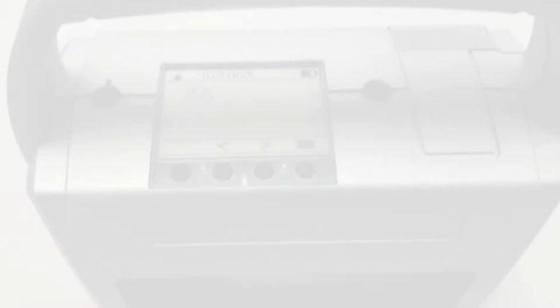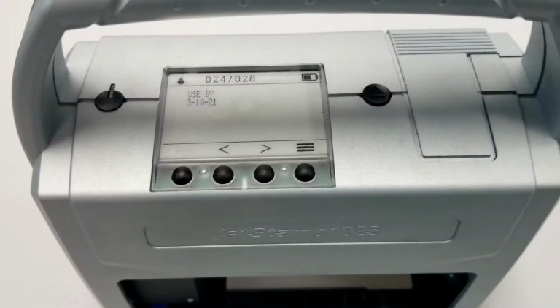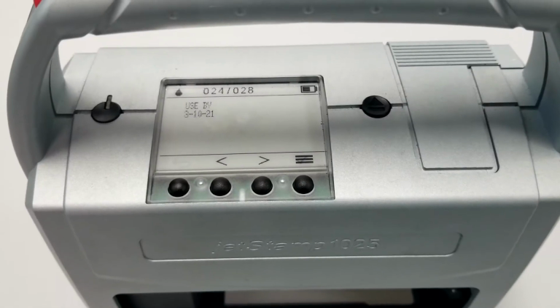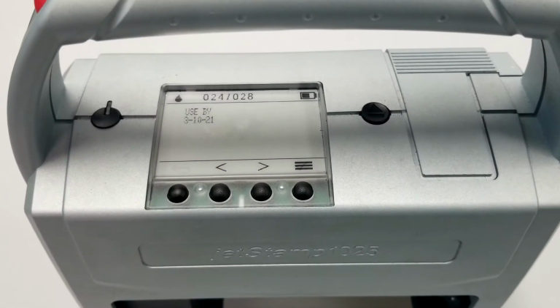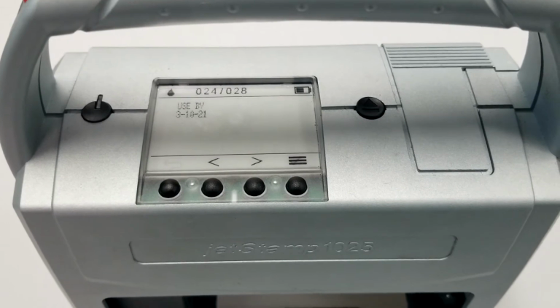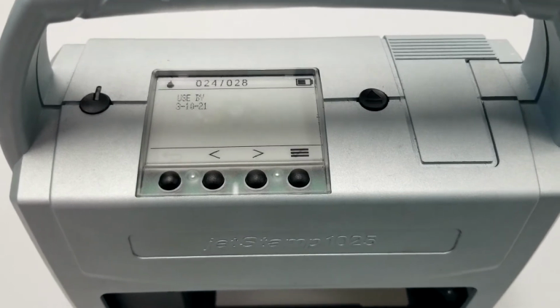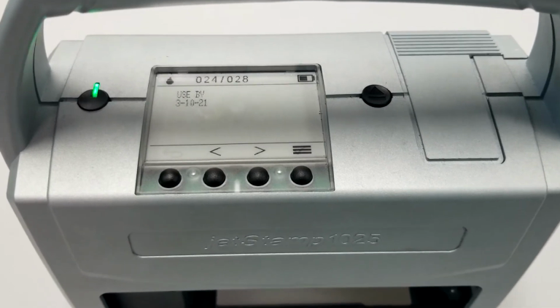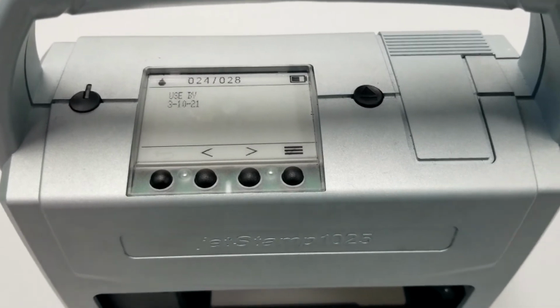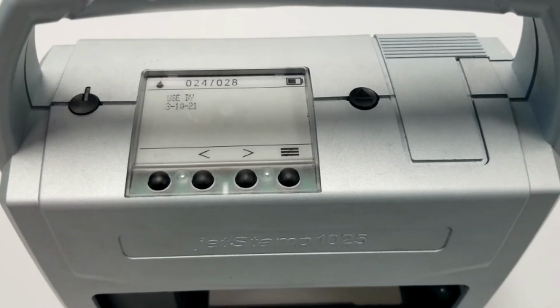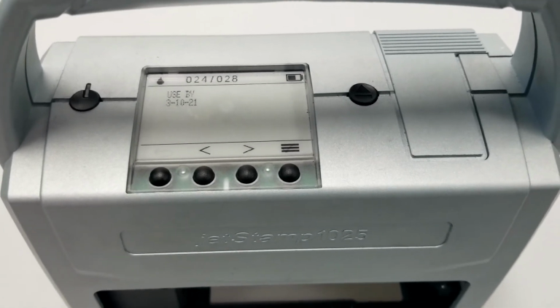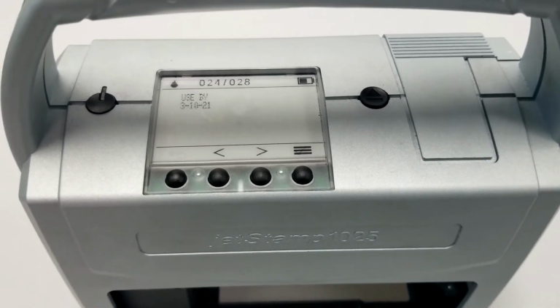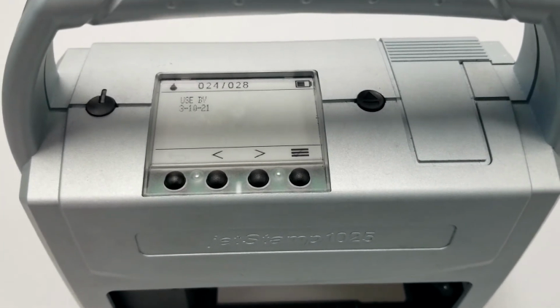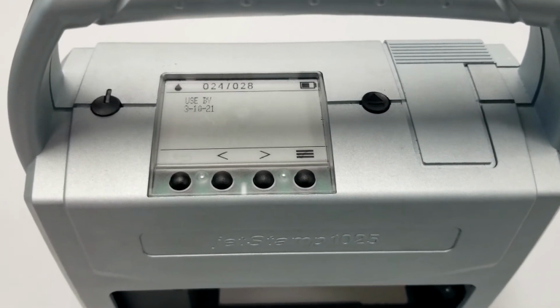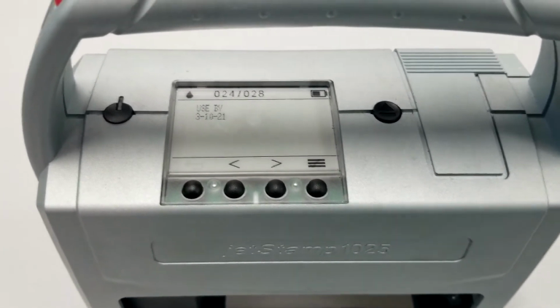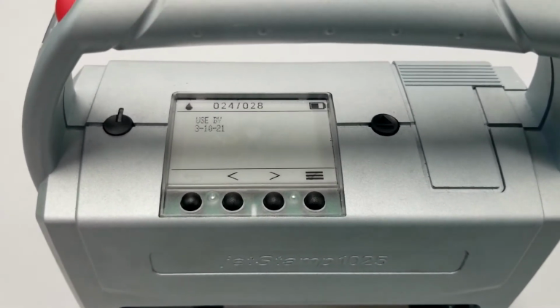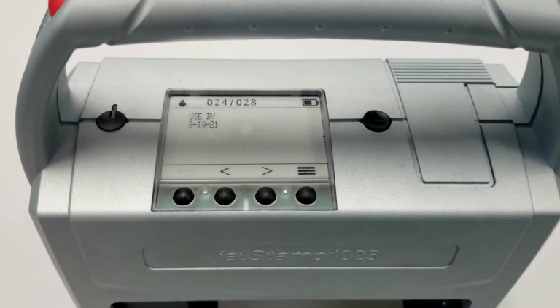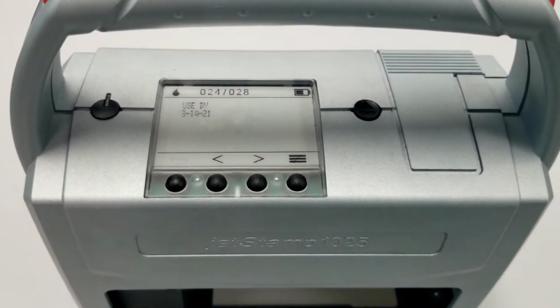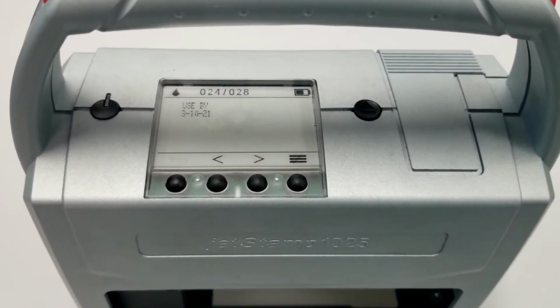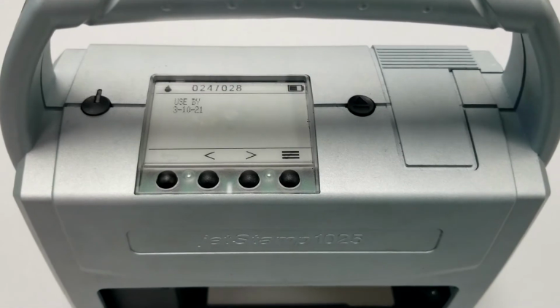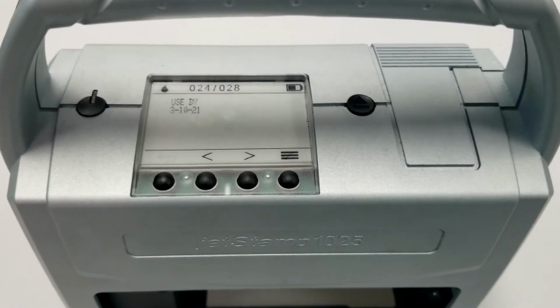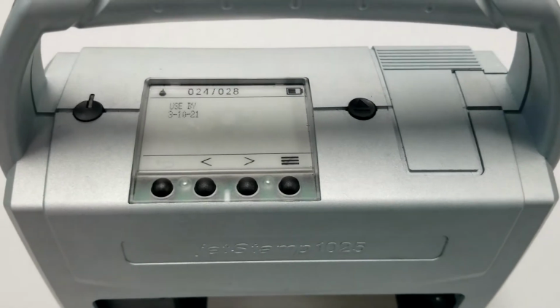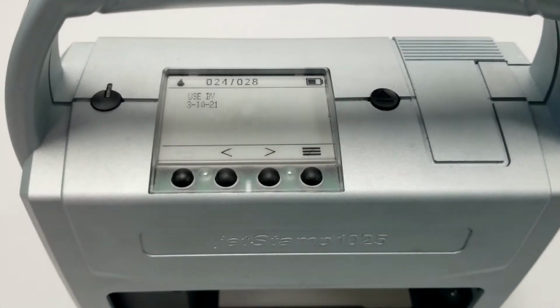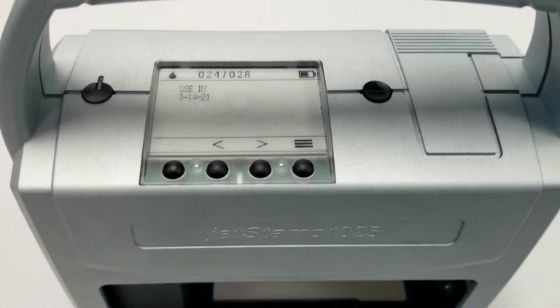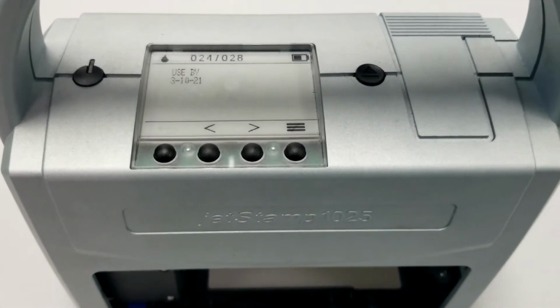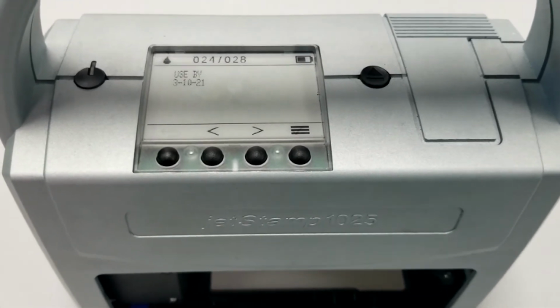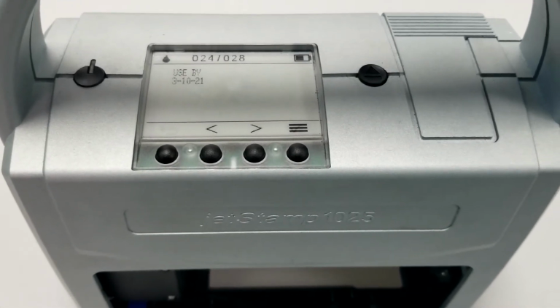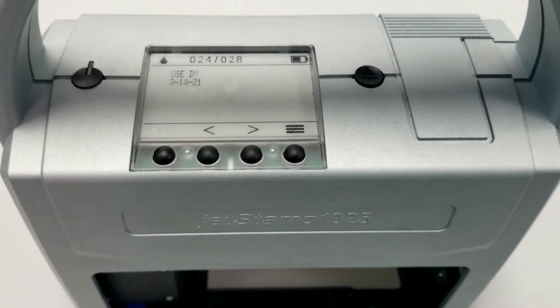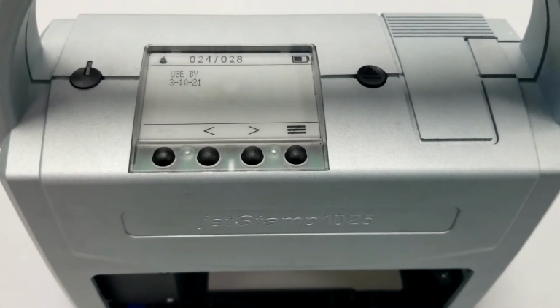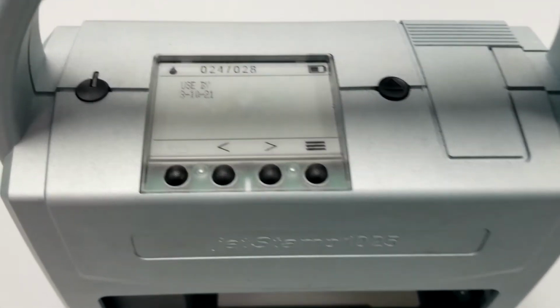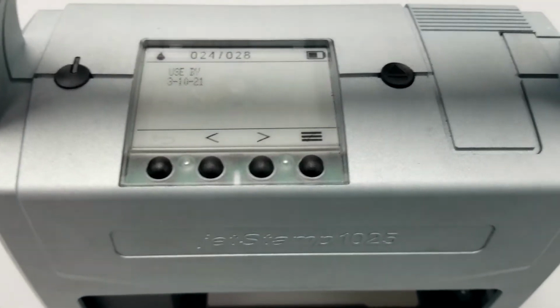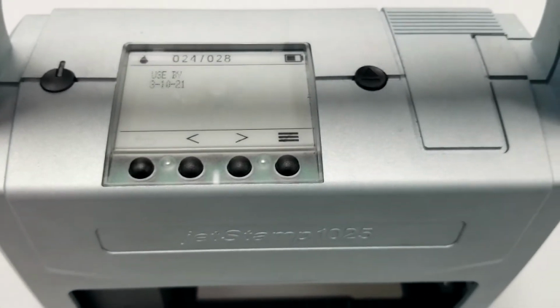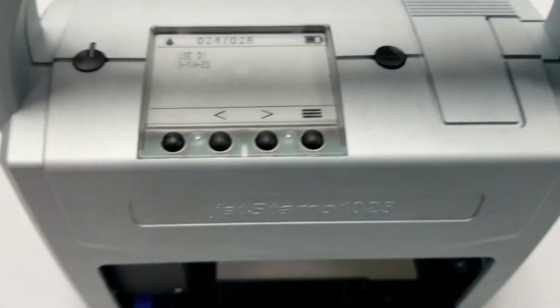In this video, I will show you how to turn on the spitting function in your Jetstamp 1025 to create a crisp and clean imprint from the very start.